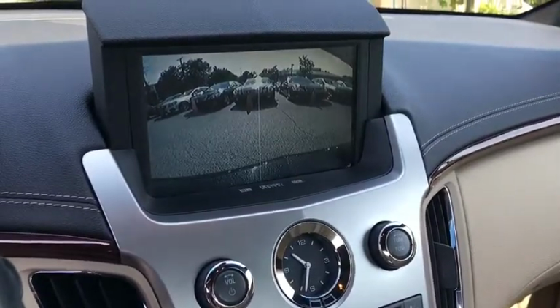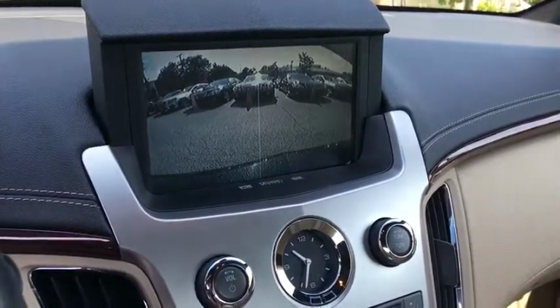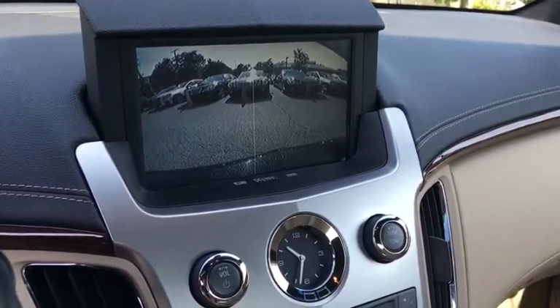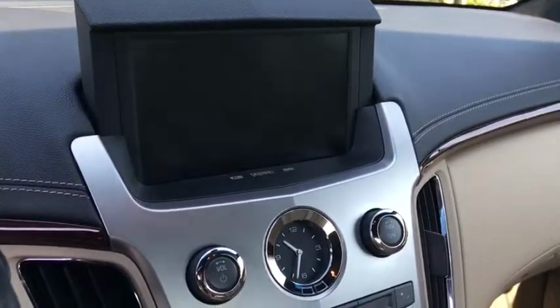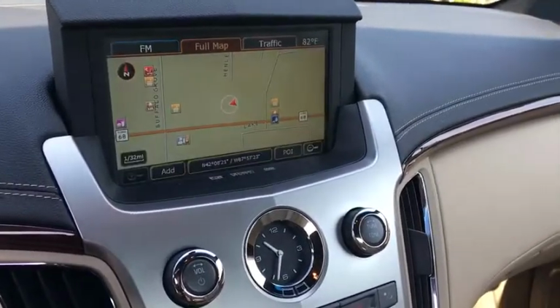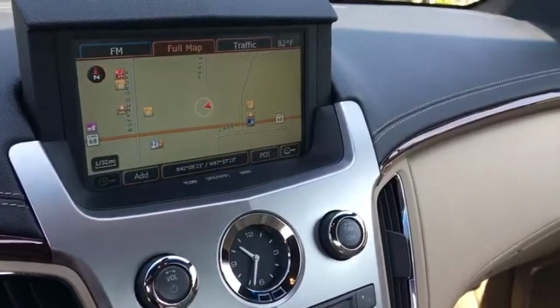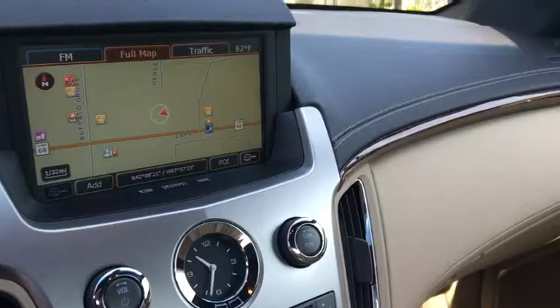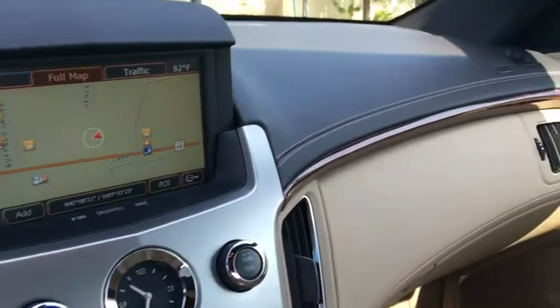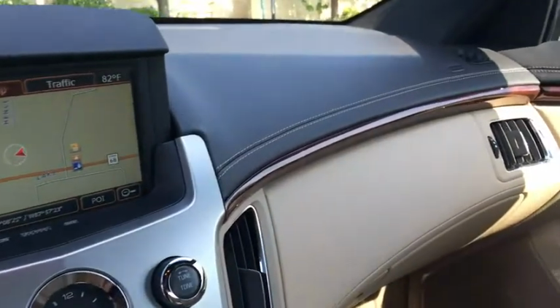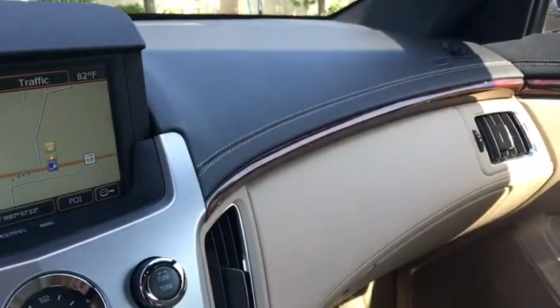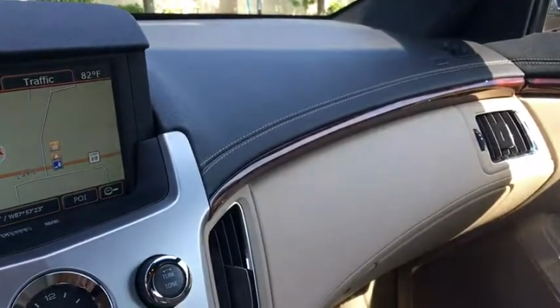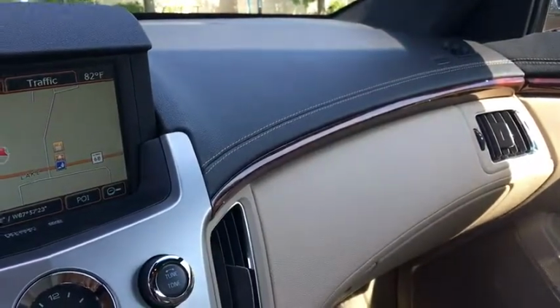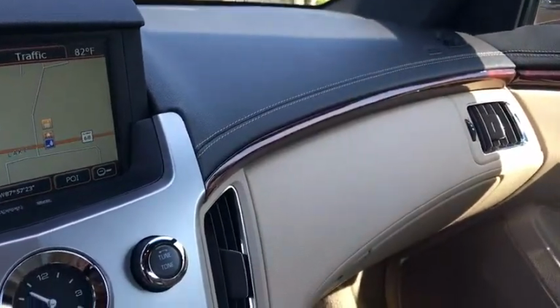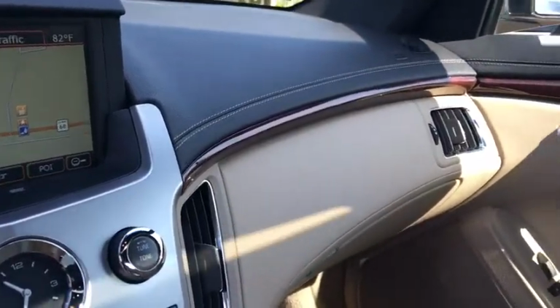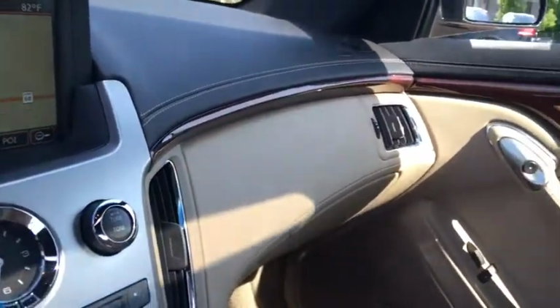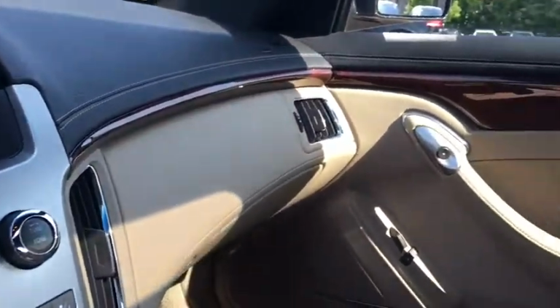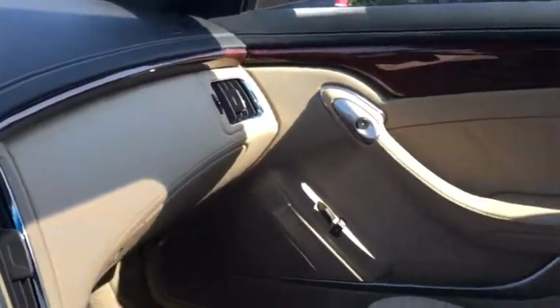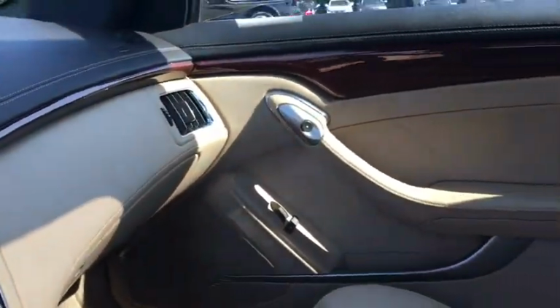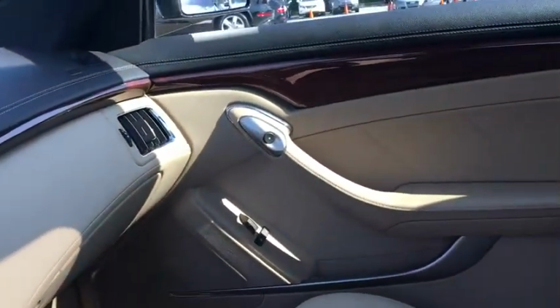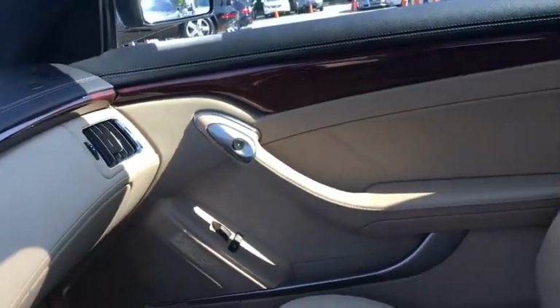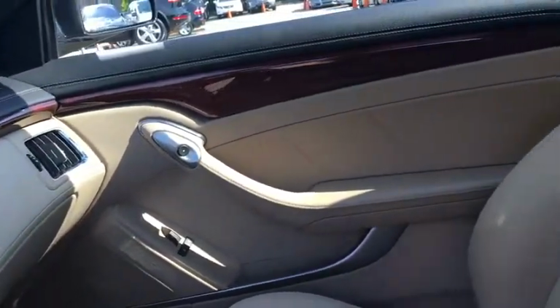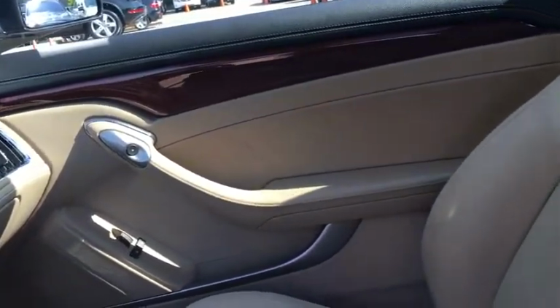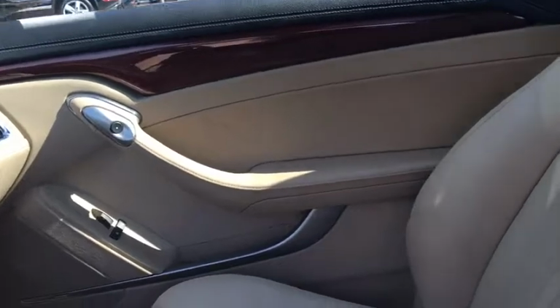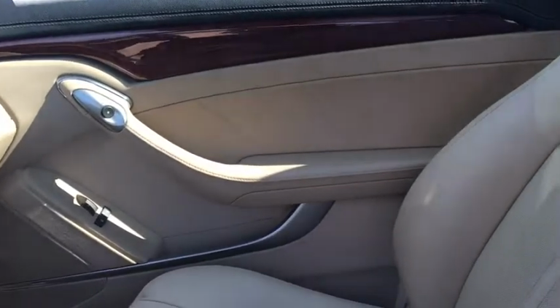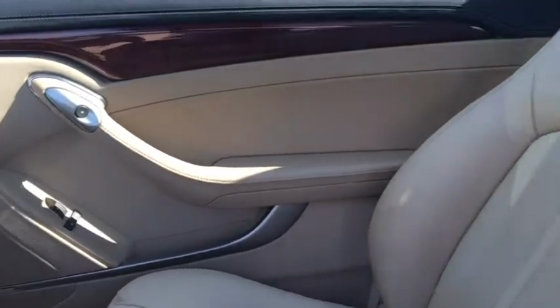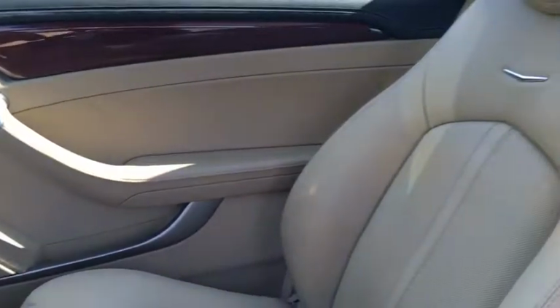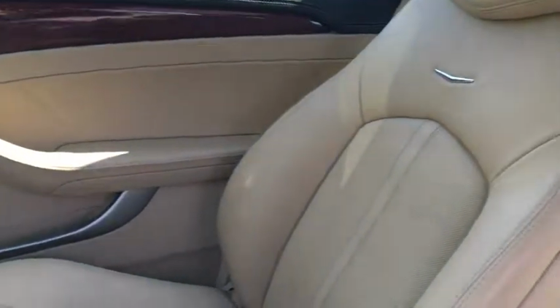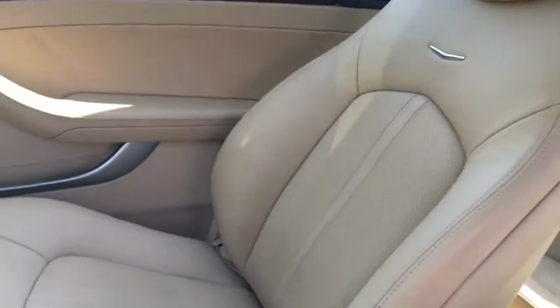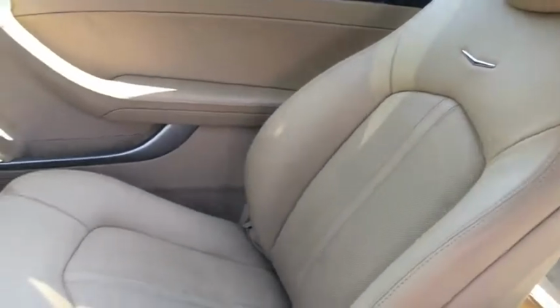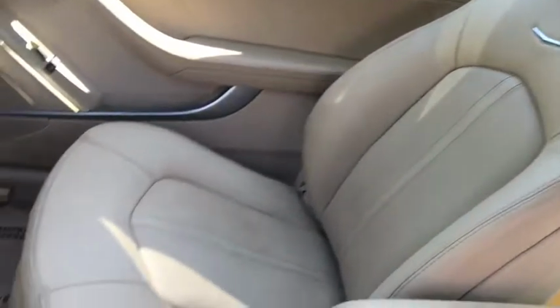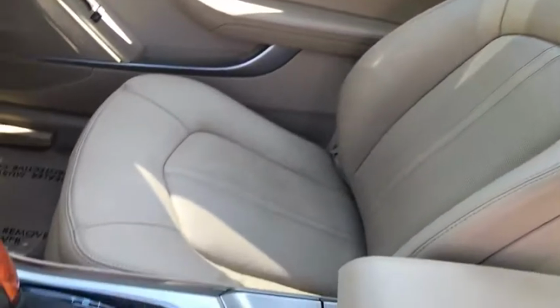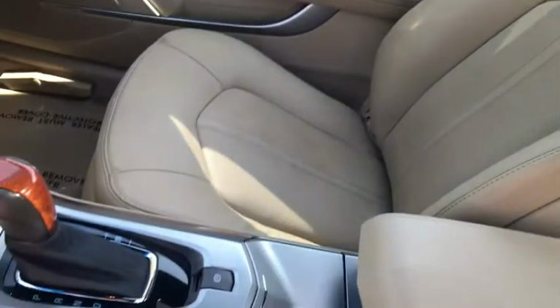We have one of the strongest finance departments in the region to assist you in getting your dream car today. We offer a full spectrum of the finest extended warranties on the market today.